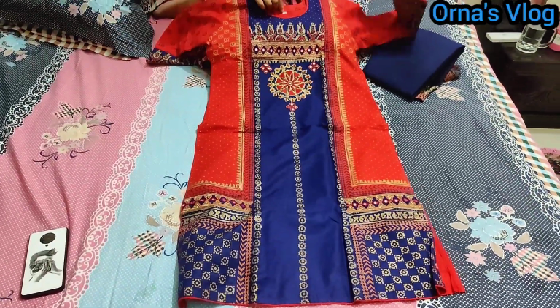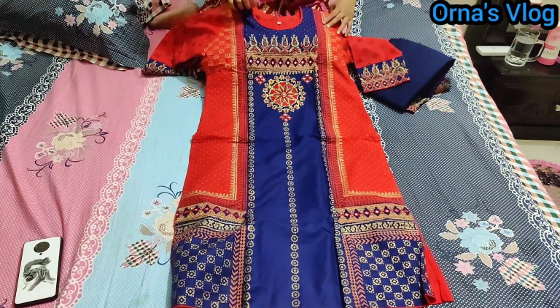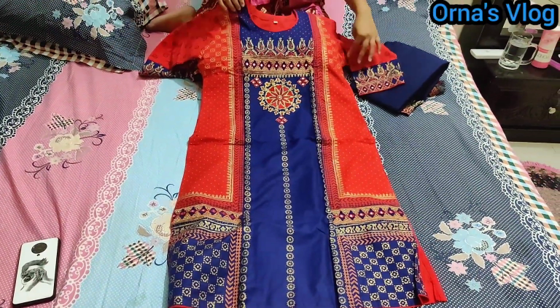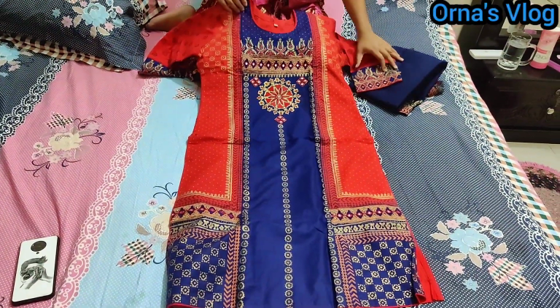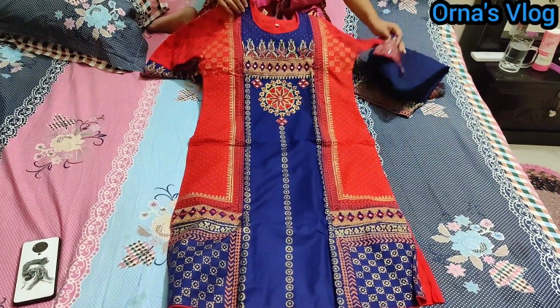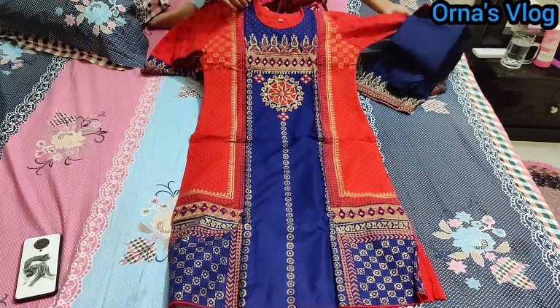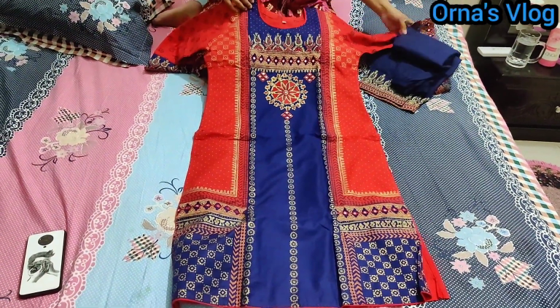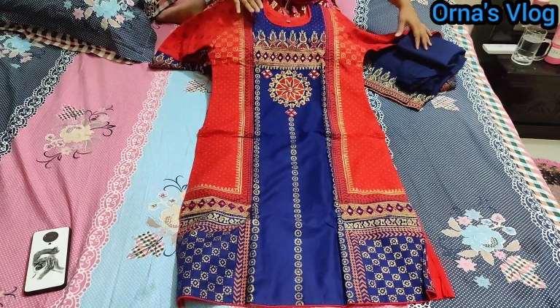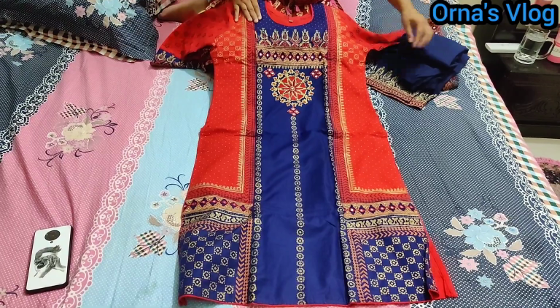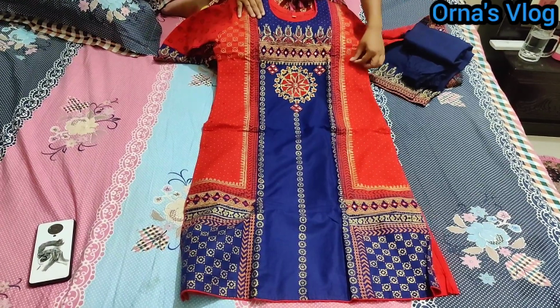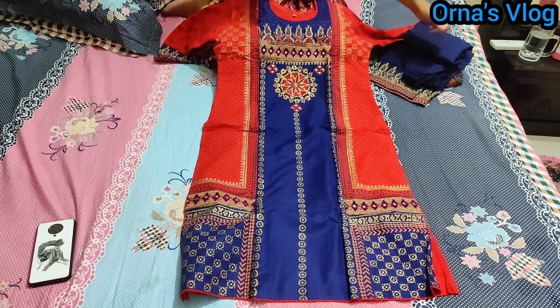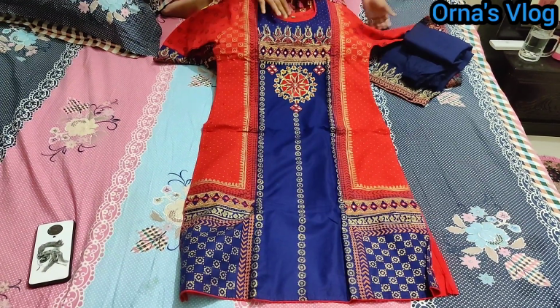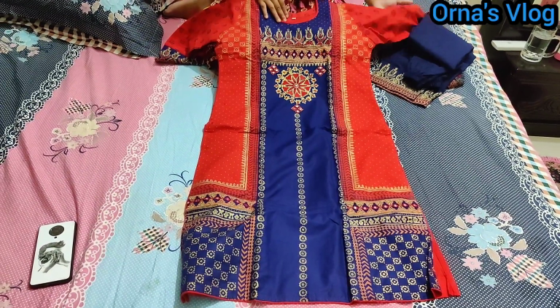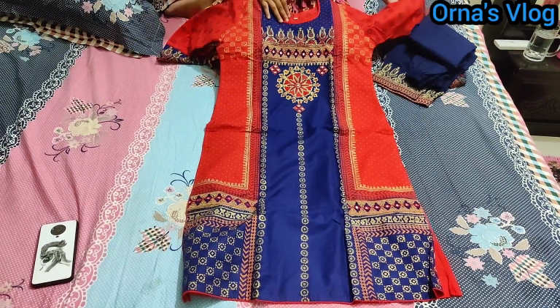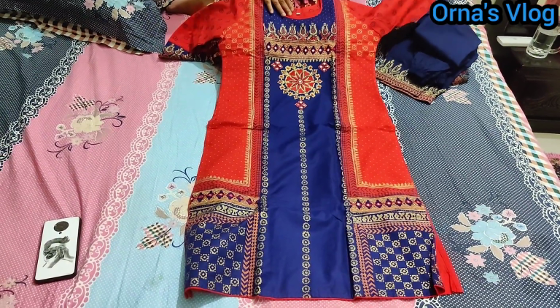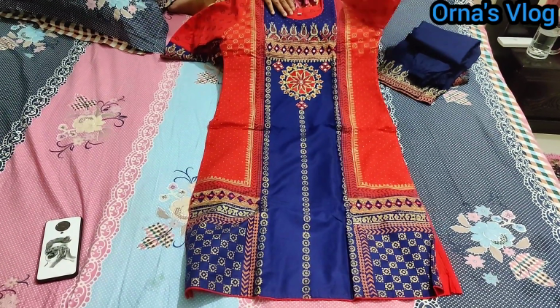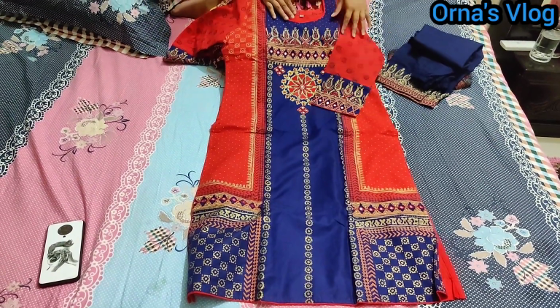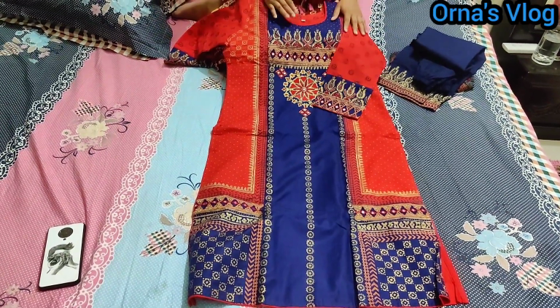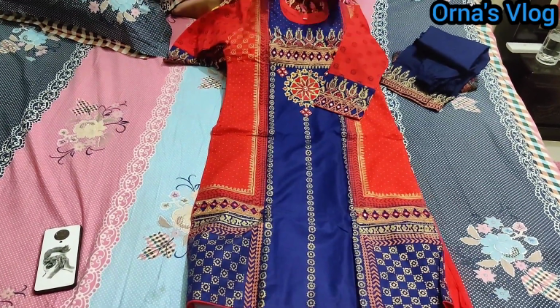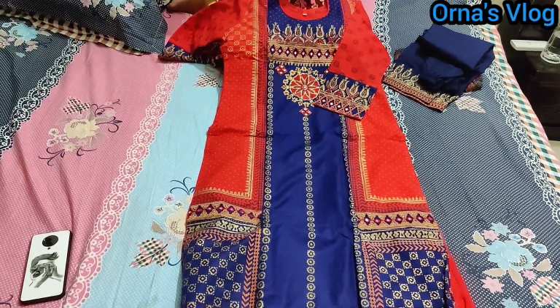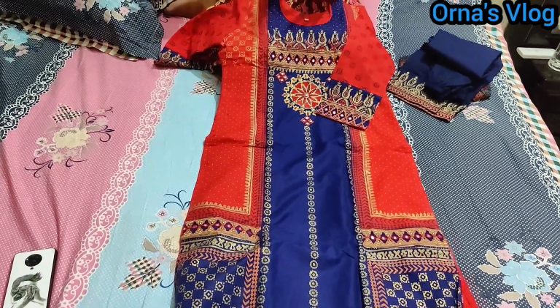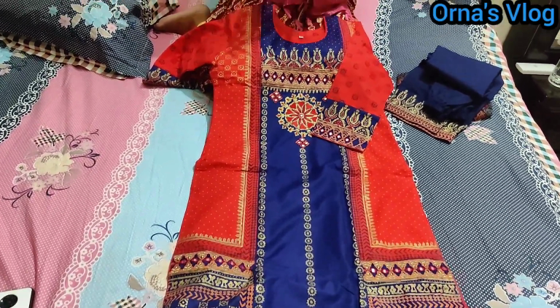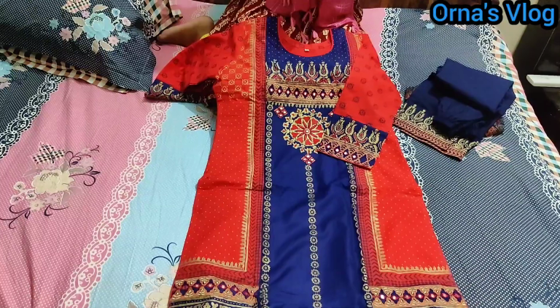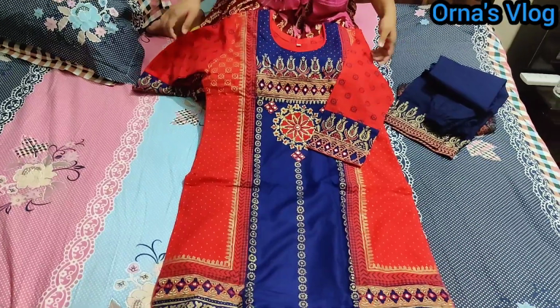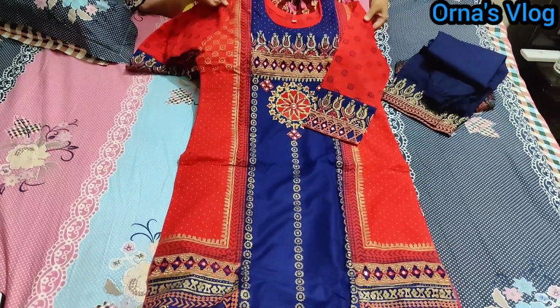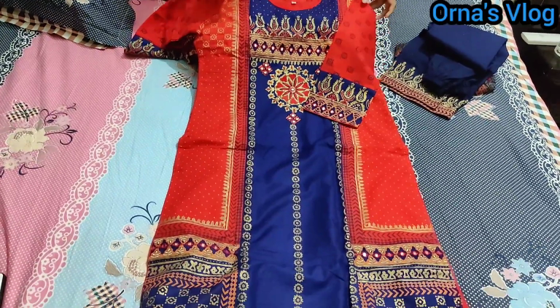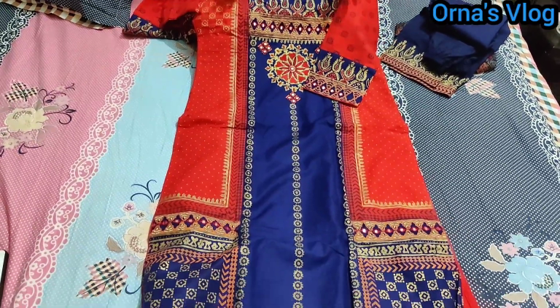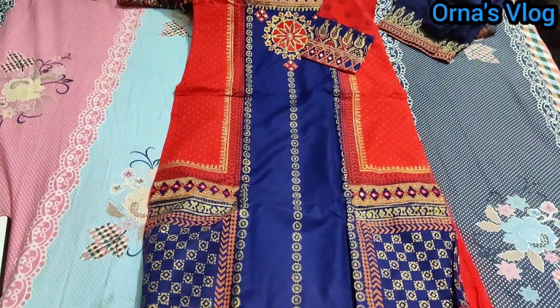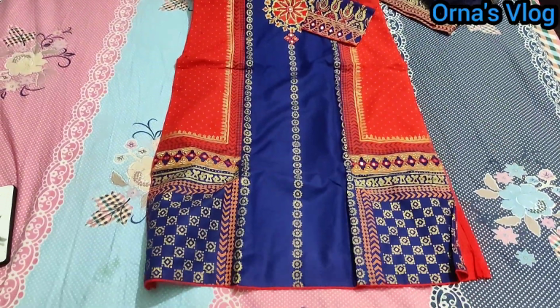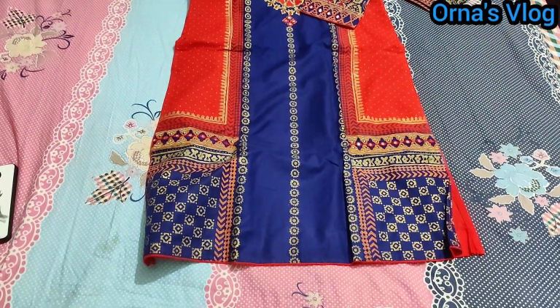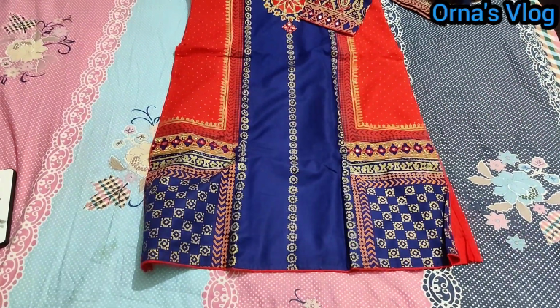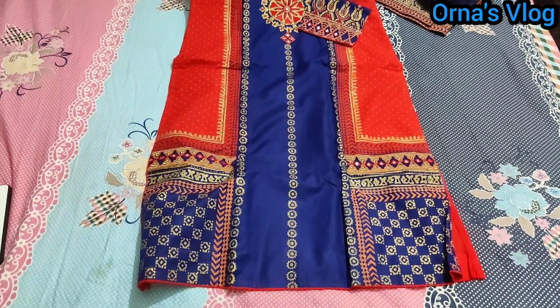I have size 42. This is a cotton dress — 100% cotton.